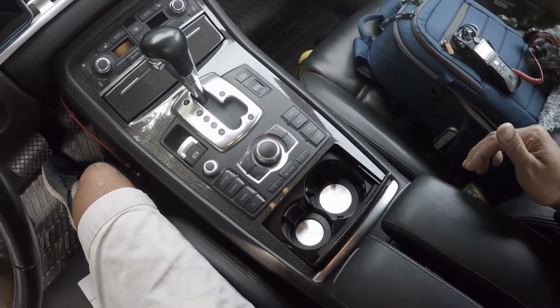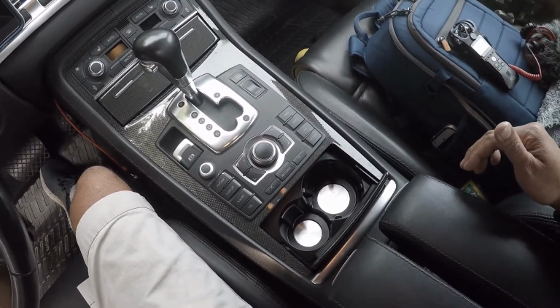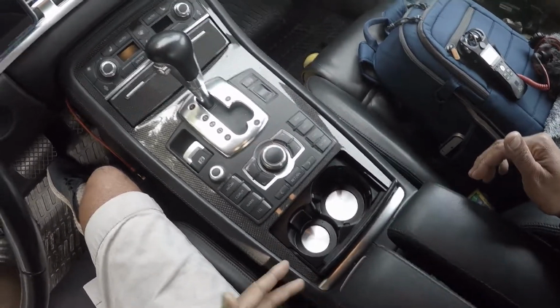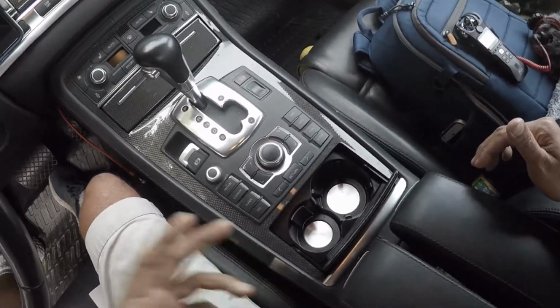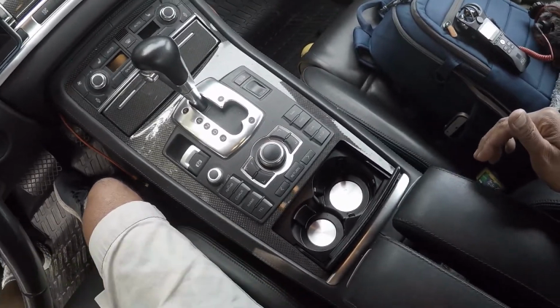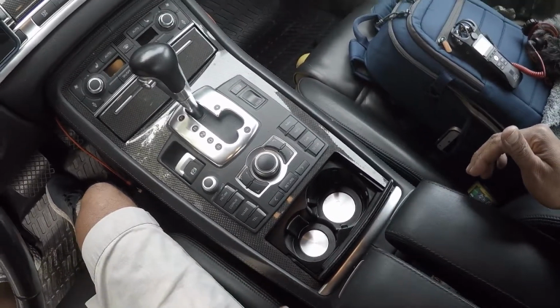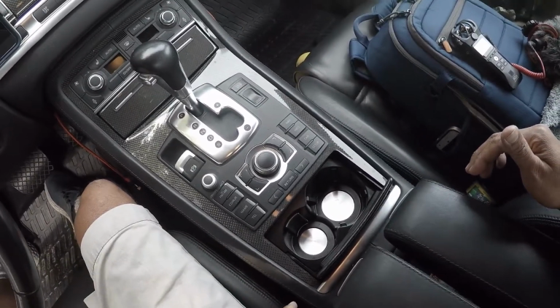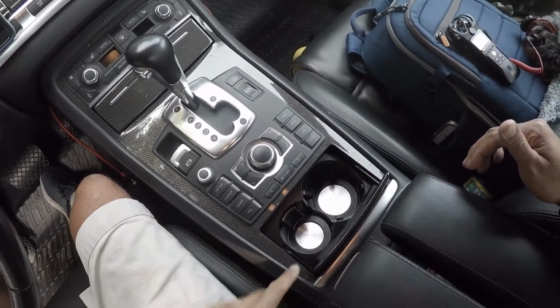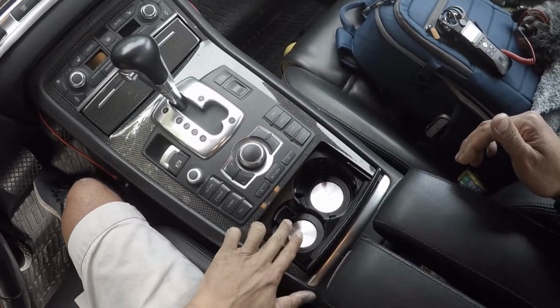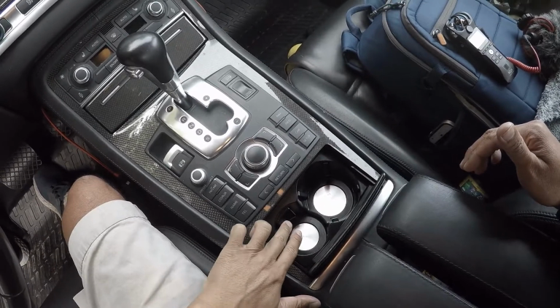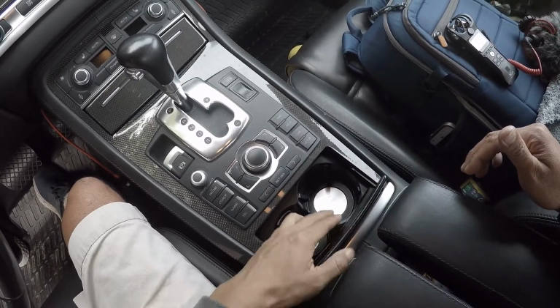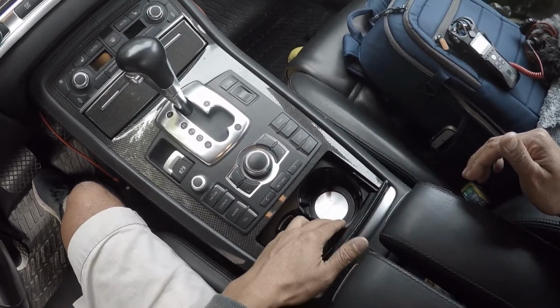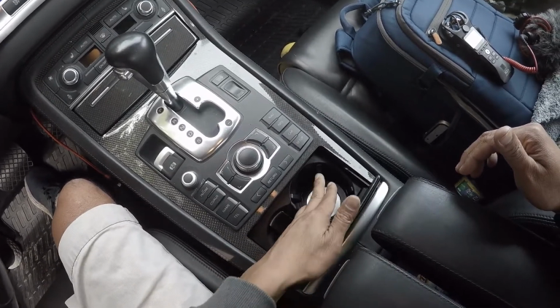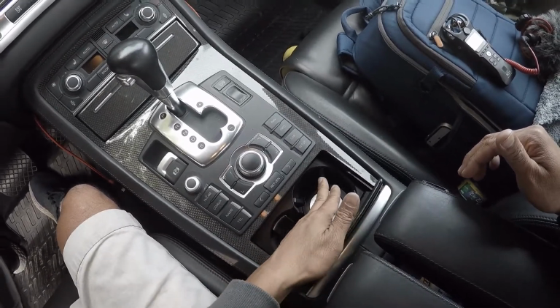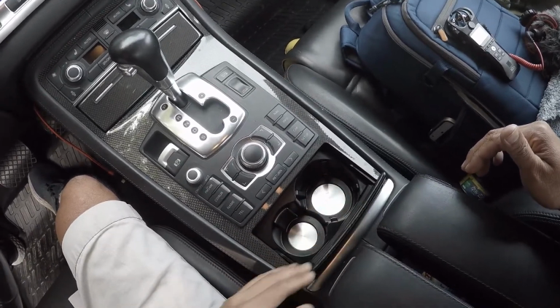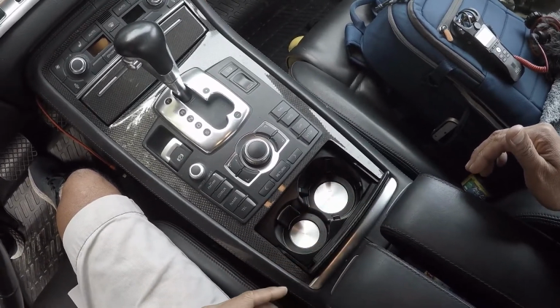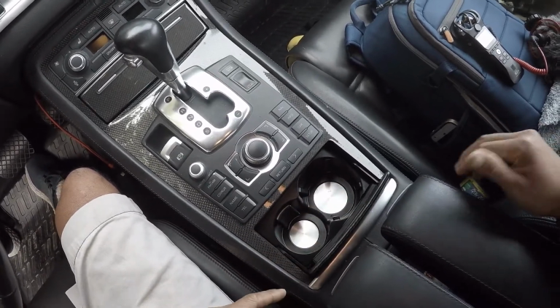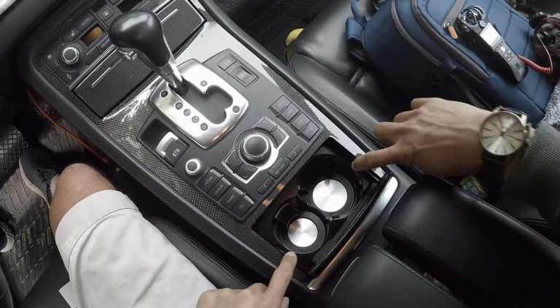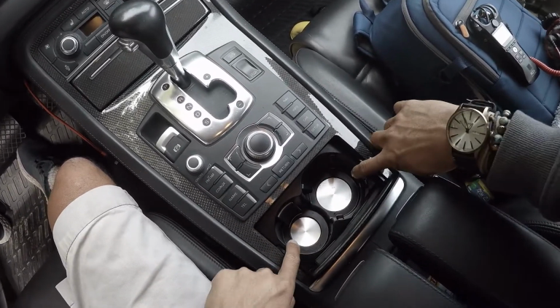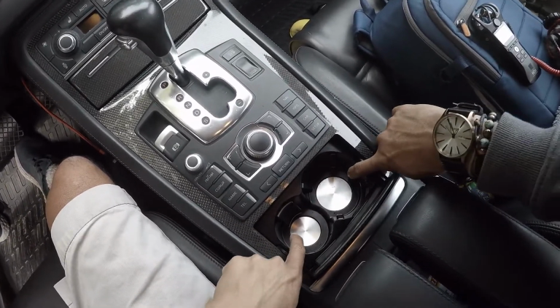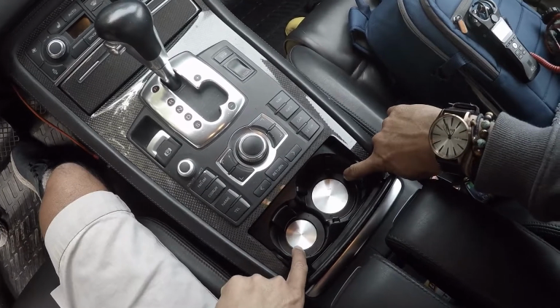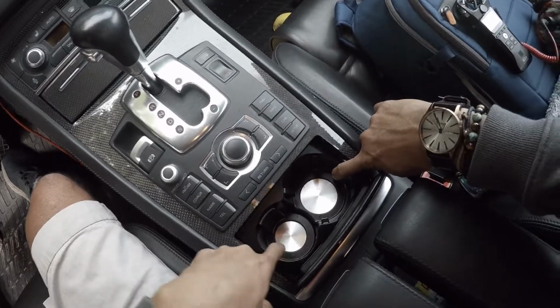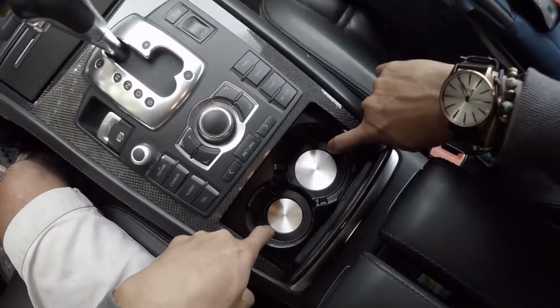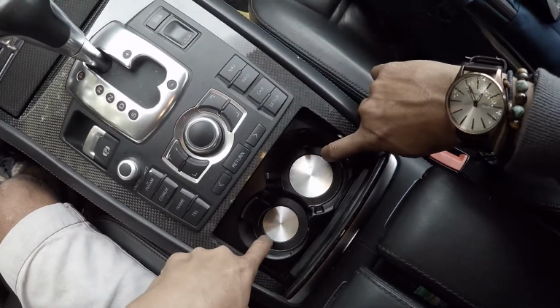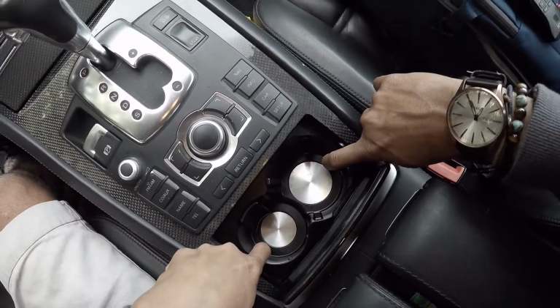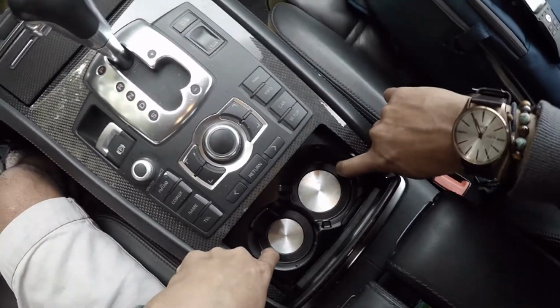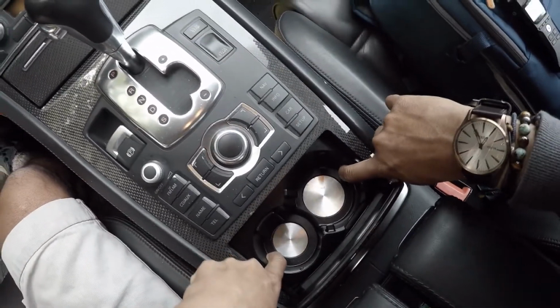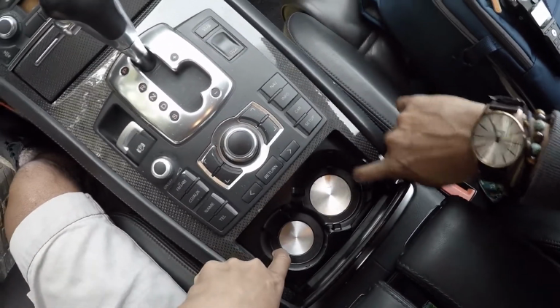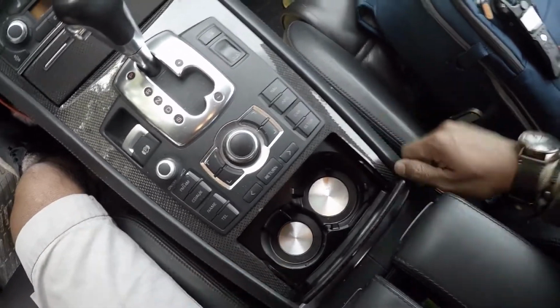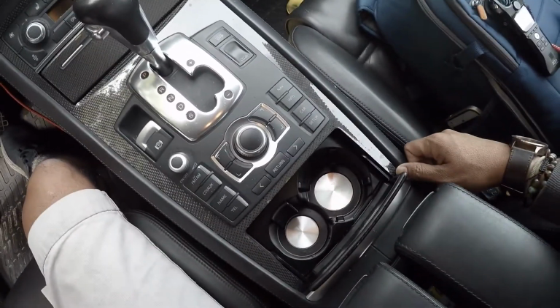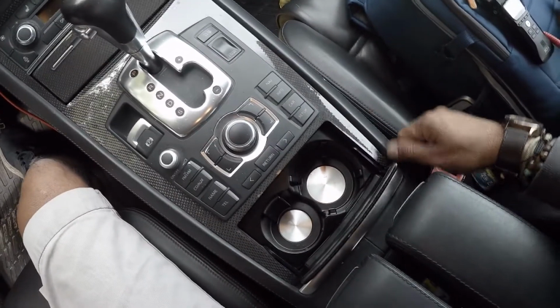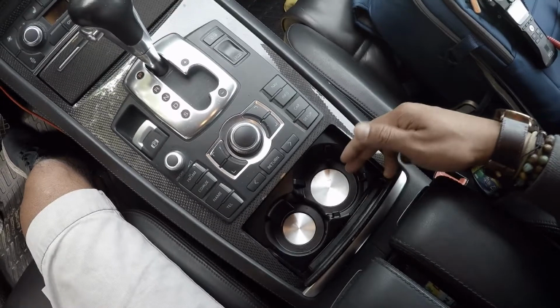When I bought the car, the cup holders were broken because the little spring retaining clips were not functioning. They're held into place by two little clips, one over here and one over here on the back of the cup holder.